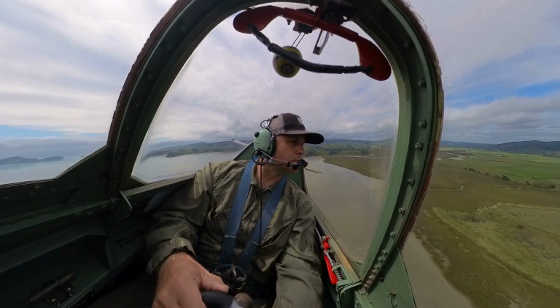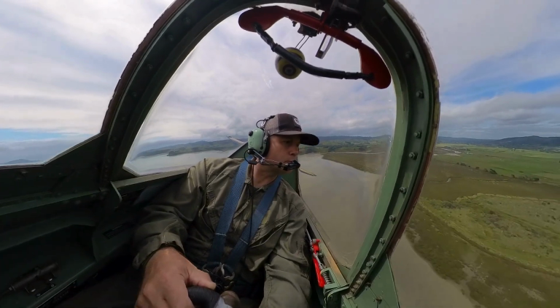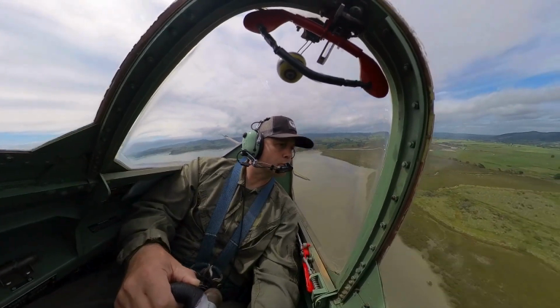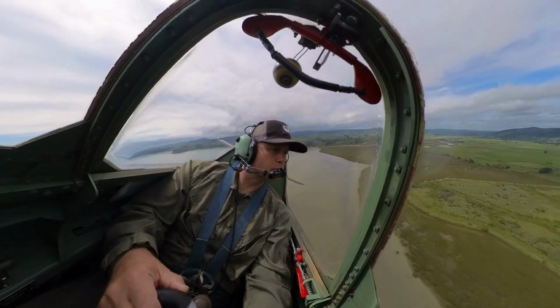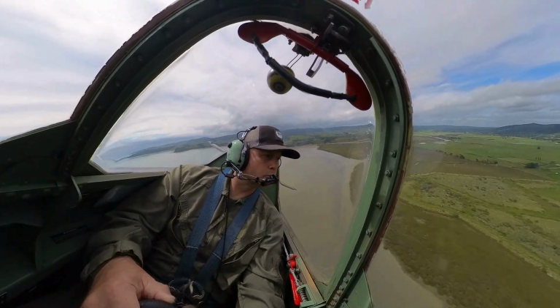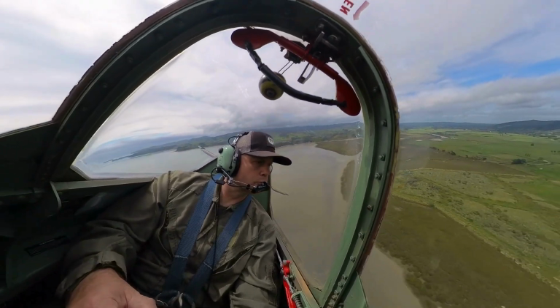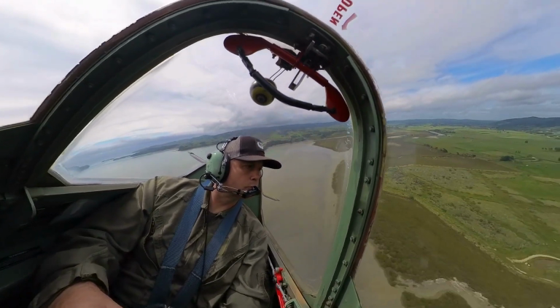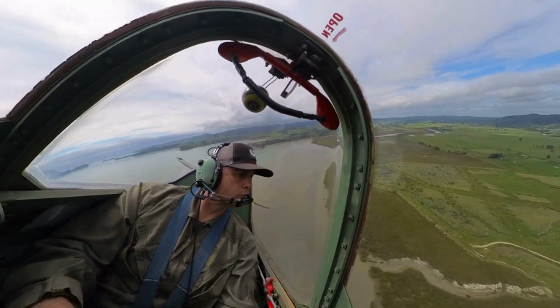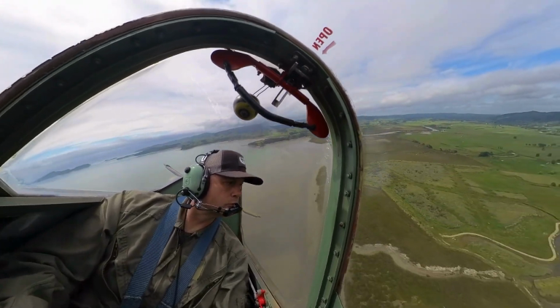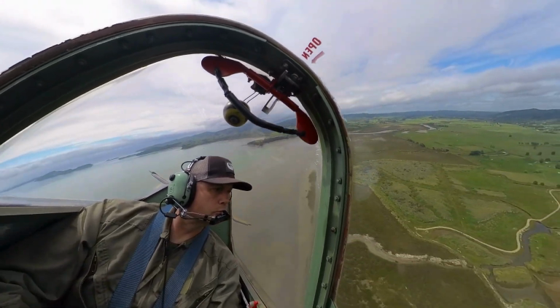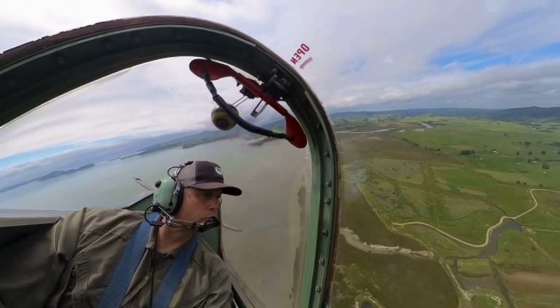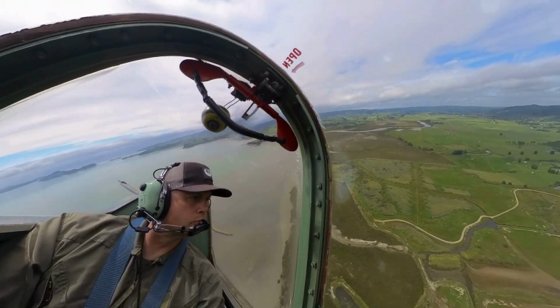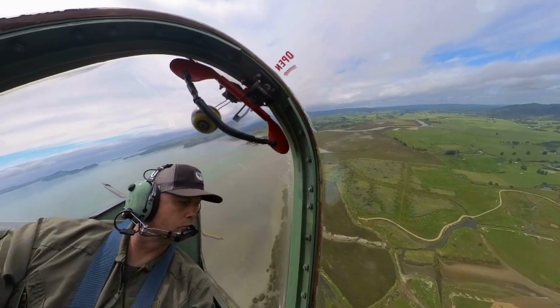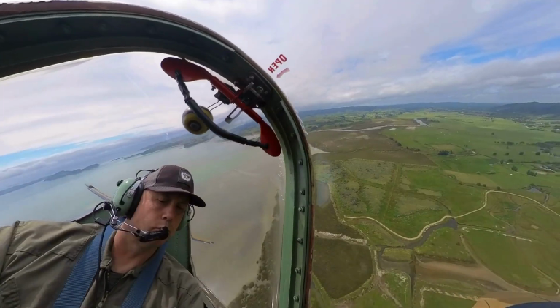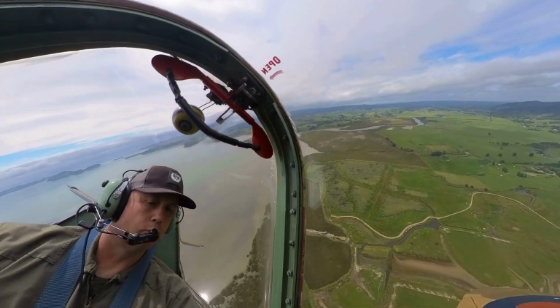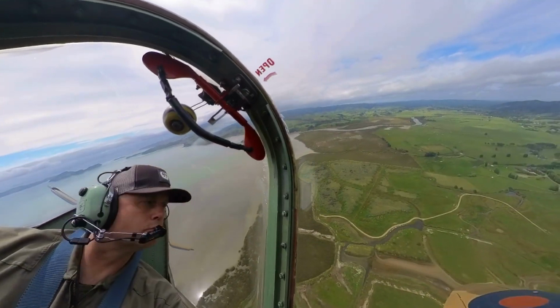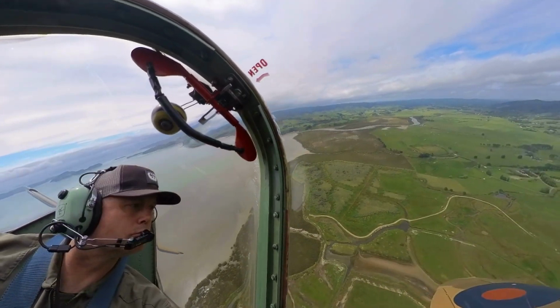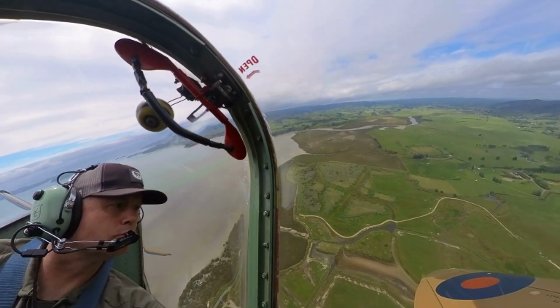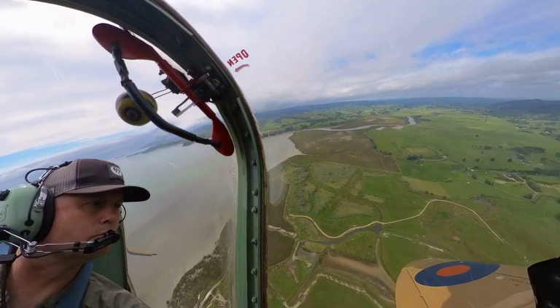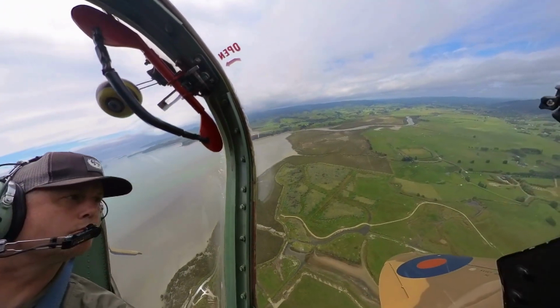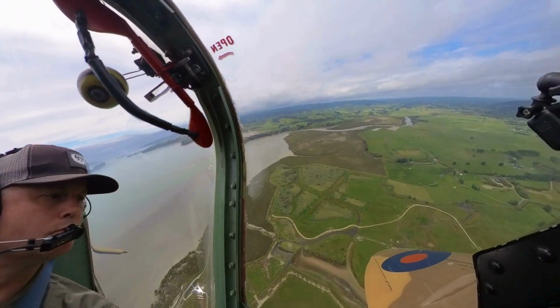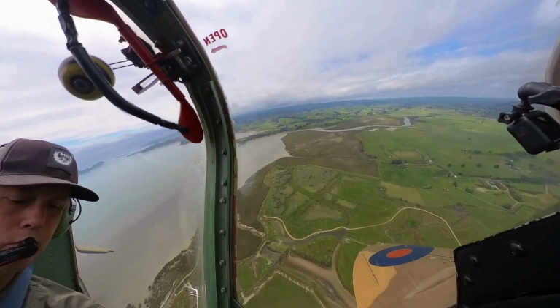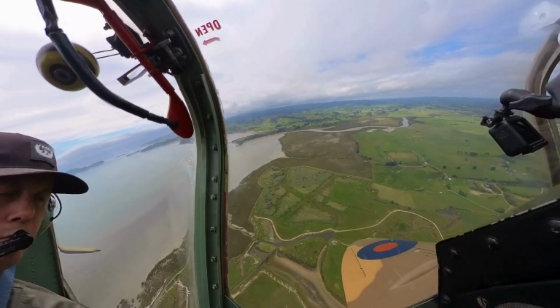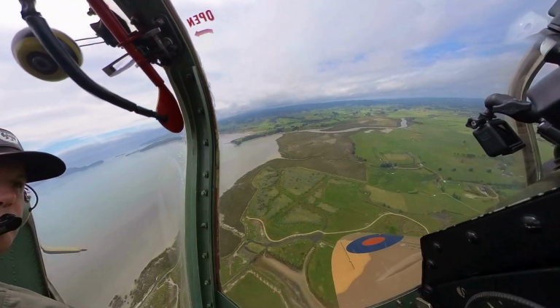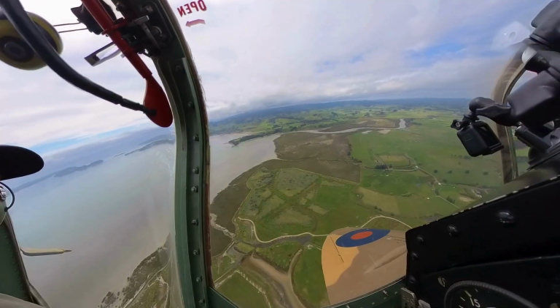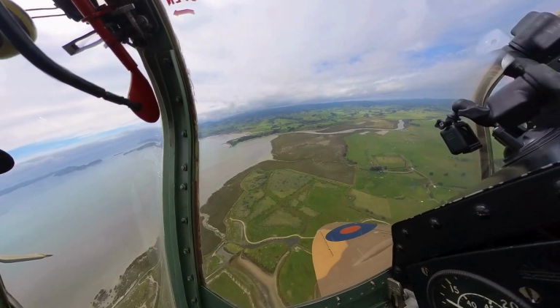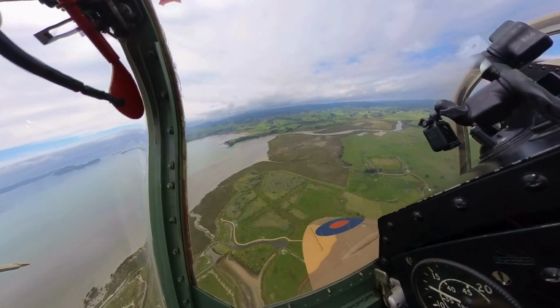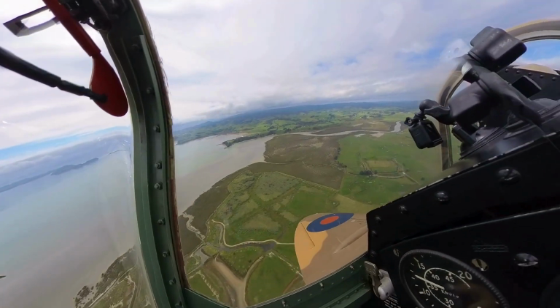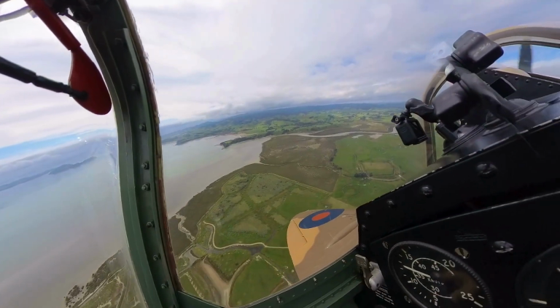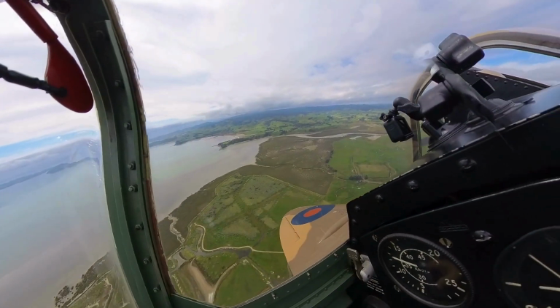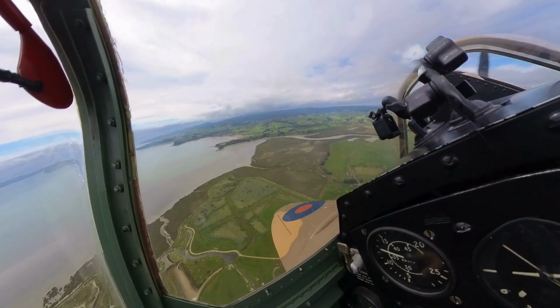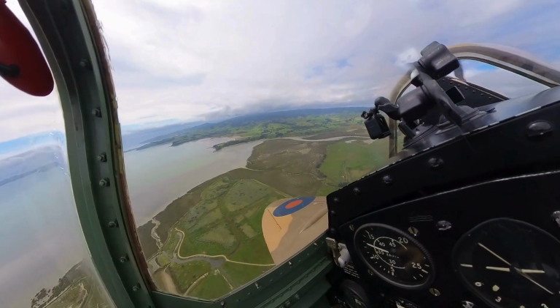Welcome to From the Pilot's Seat. Join me as we explore real aviation stories, lessons learned, and incredible flying machines. If you love flying or want to learn, hit subscribe and come along for the ride.